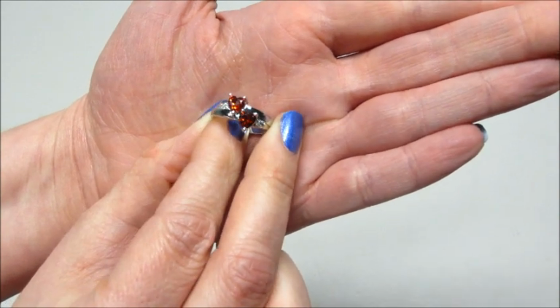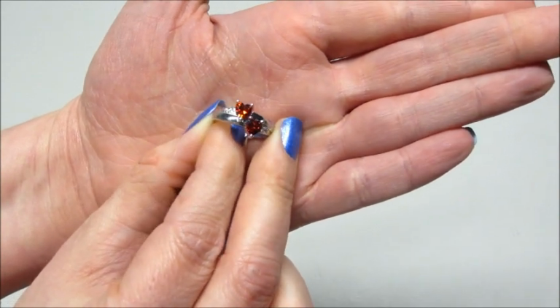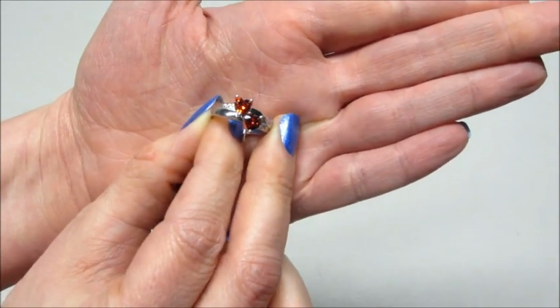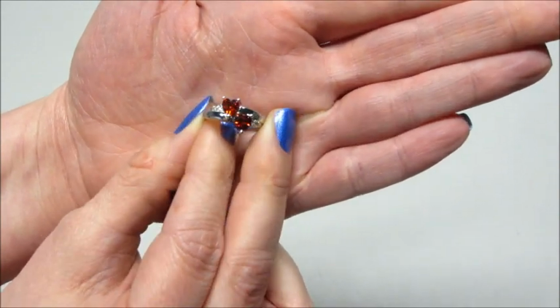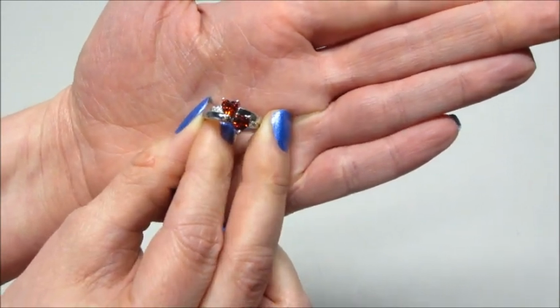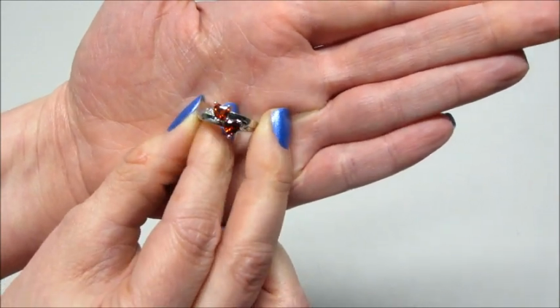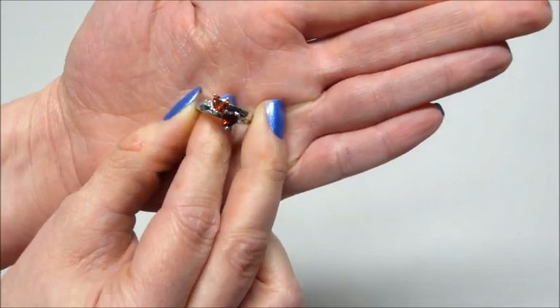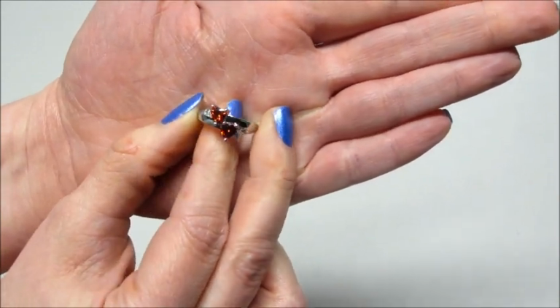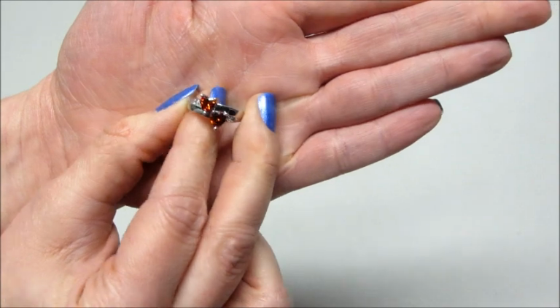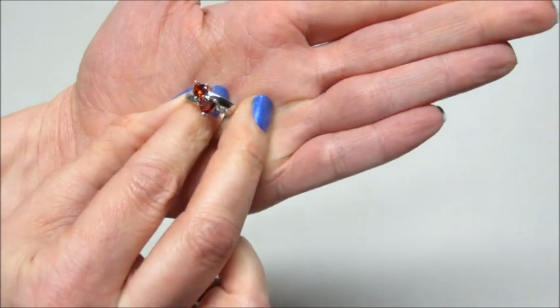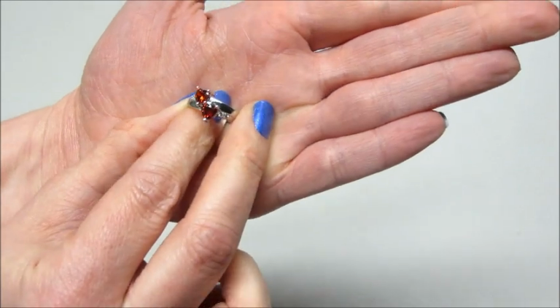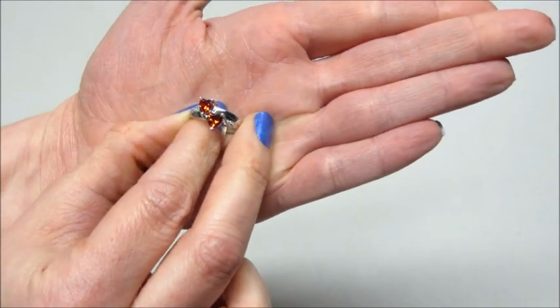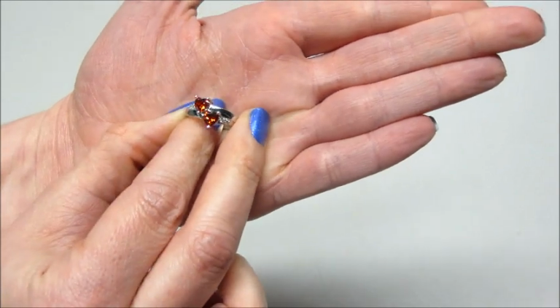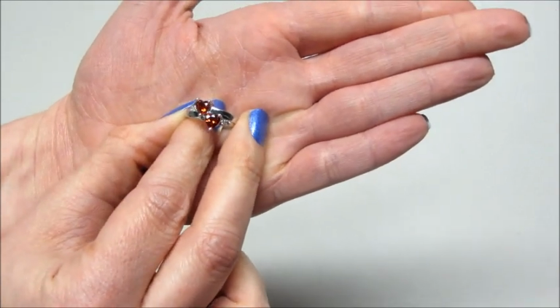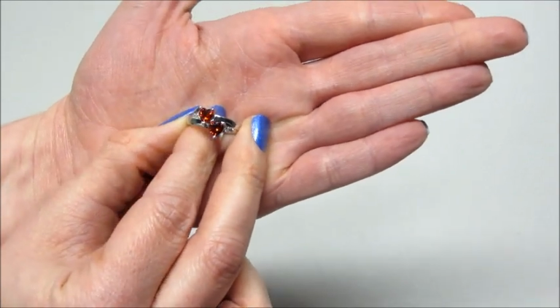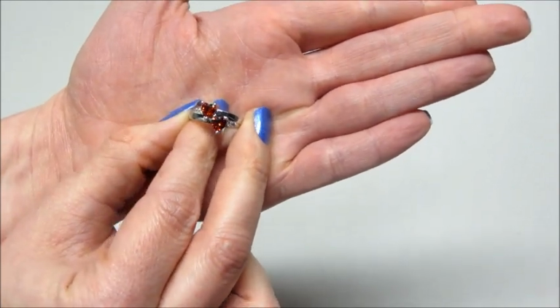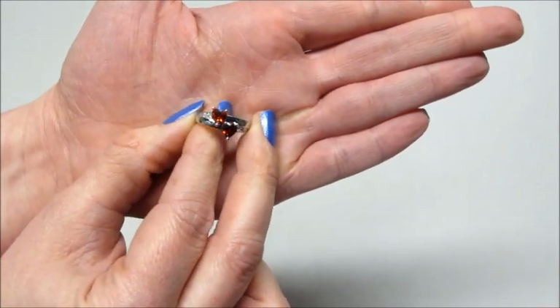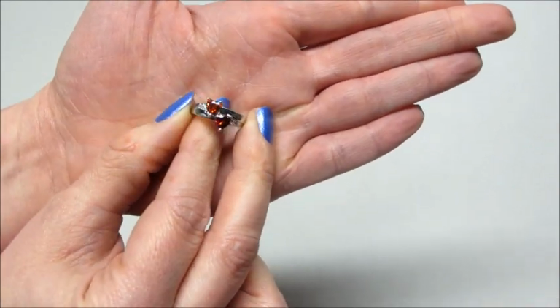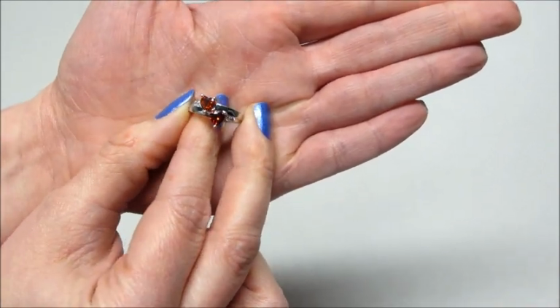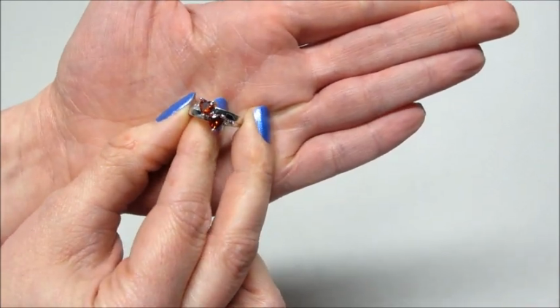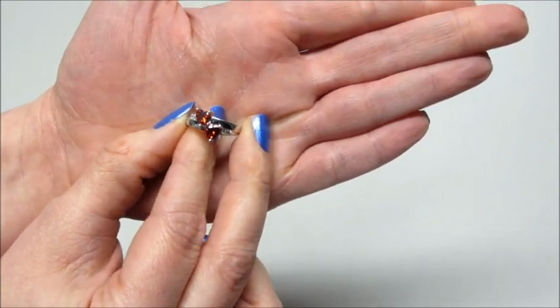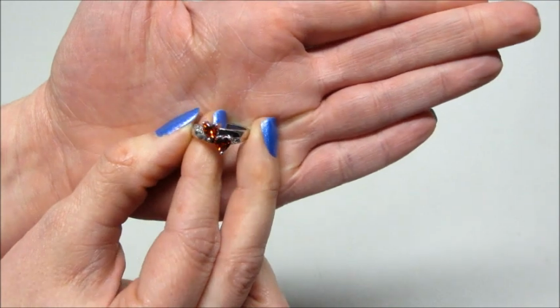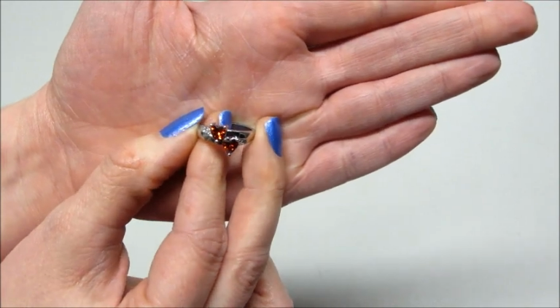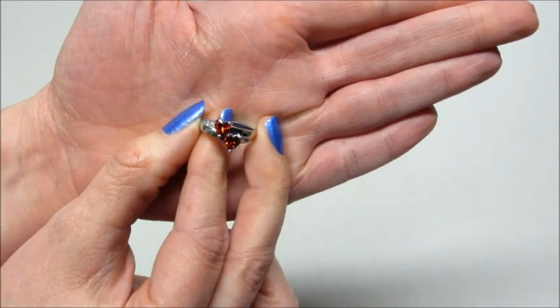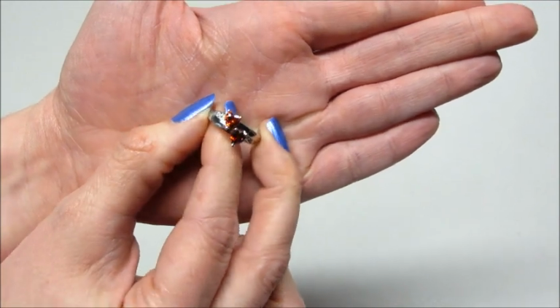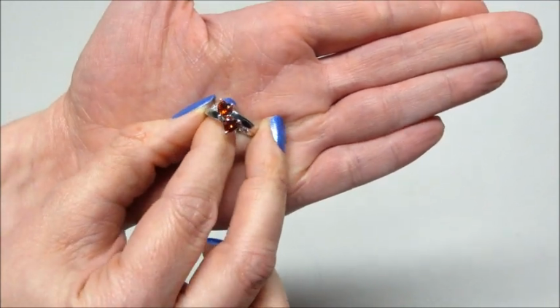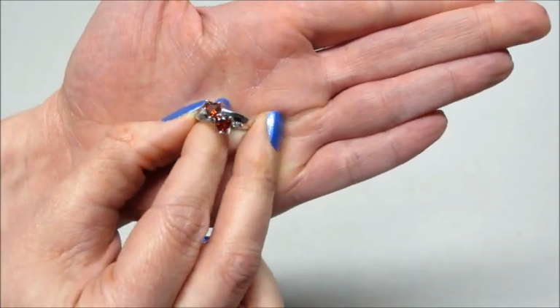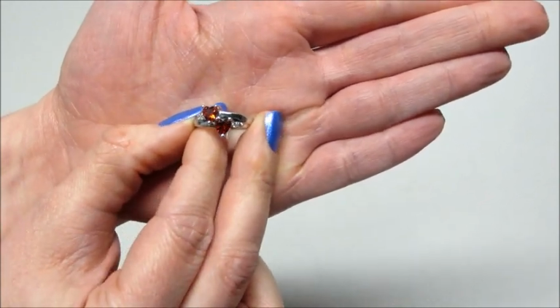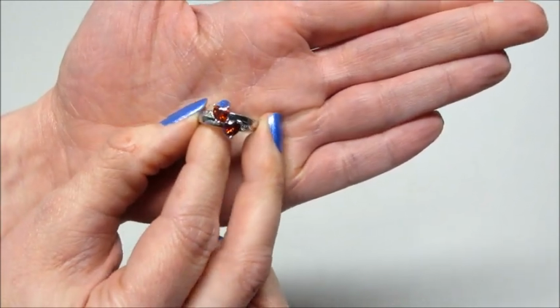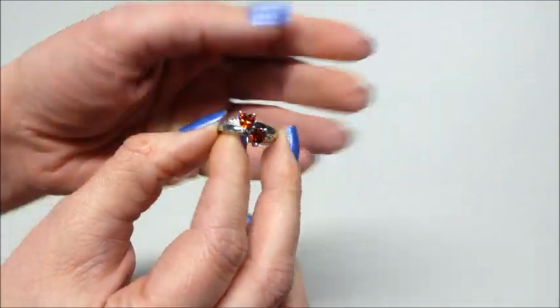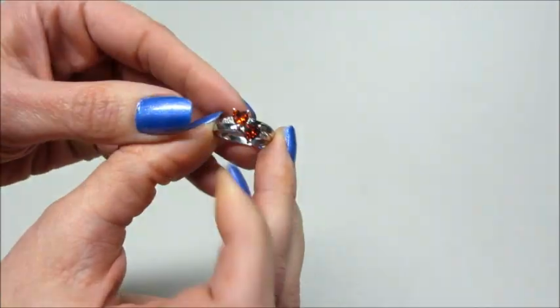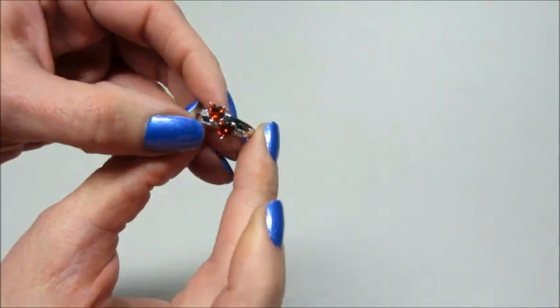As I mentioned, I also have the bath bomb that matches this candle, so I will be doing a ring reveal on that as well. If you're interested, please stay tuned to my channel and subscribe. Bye guys!